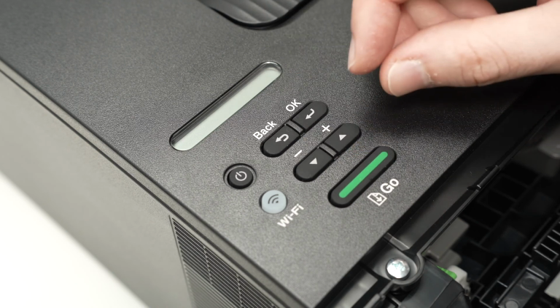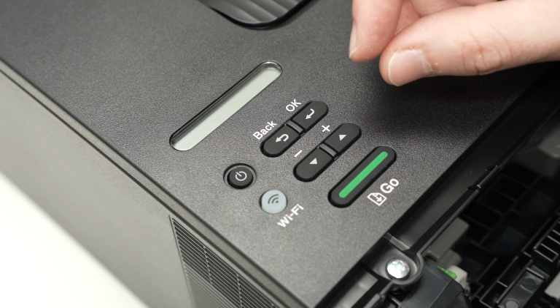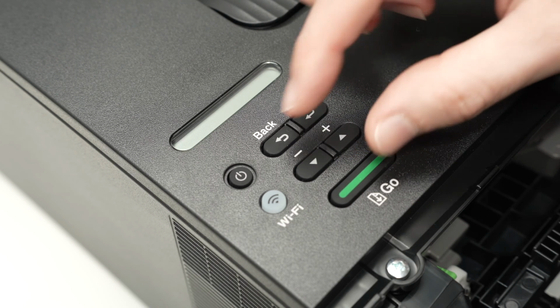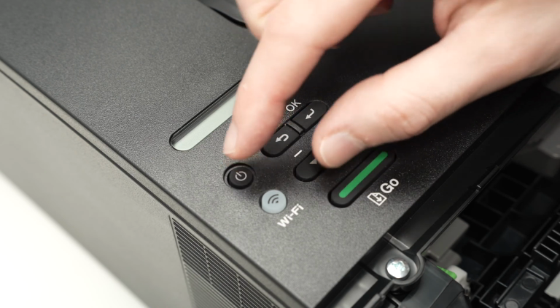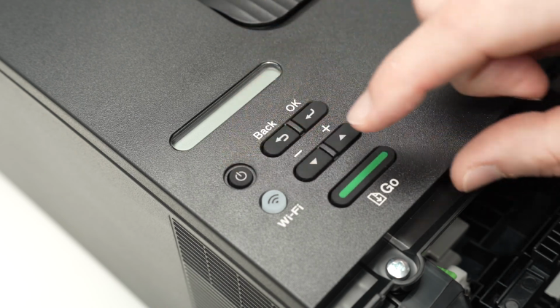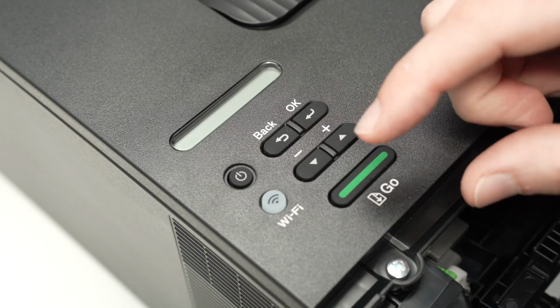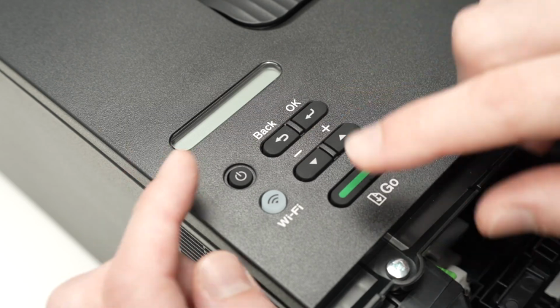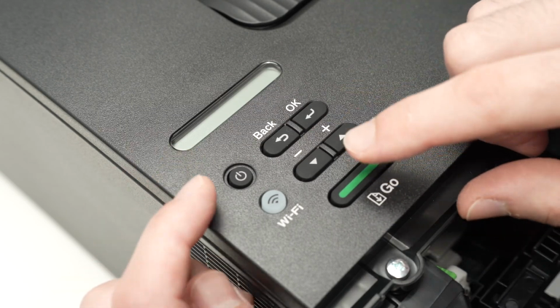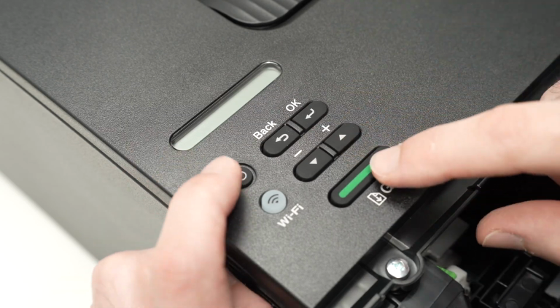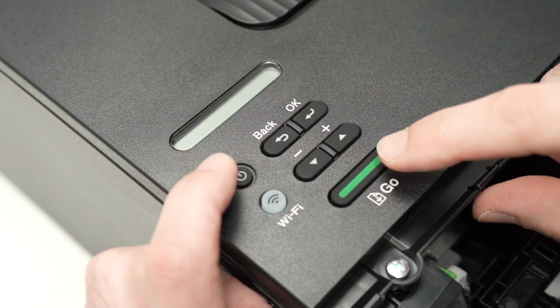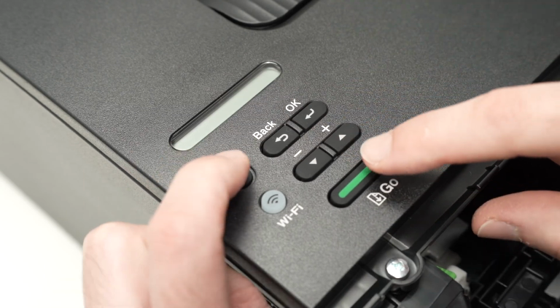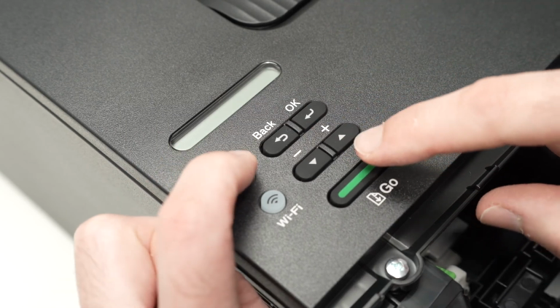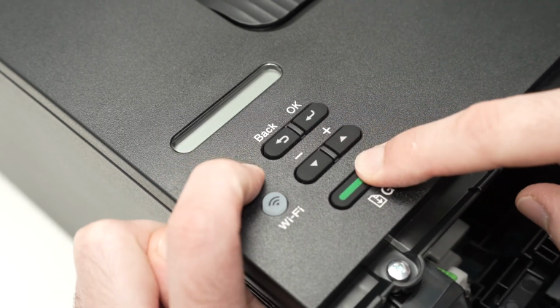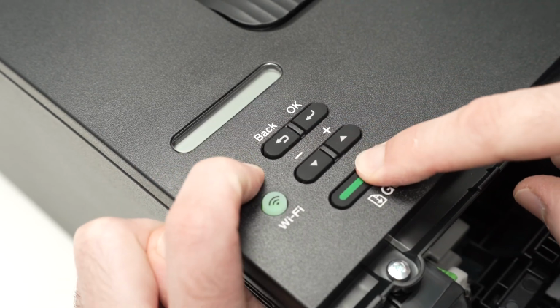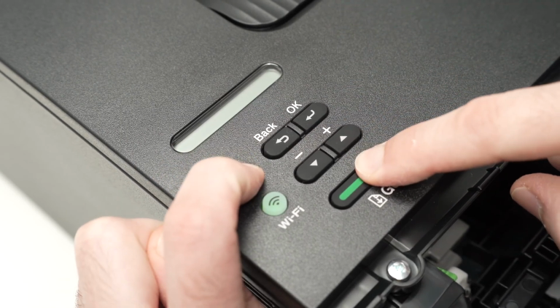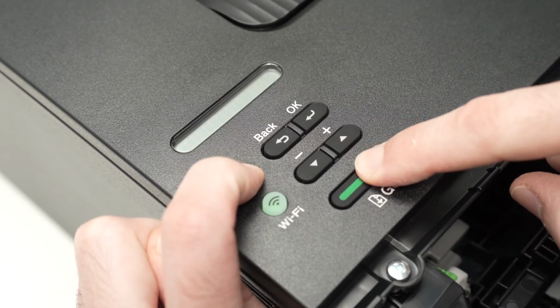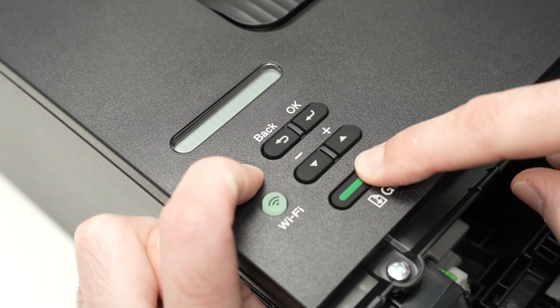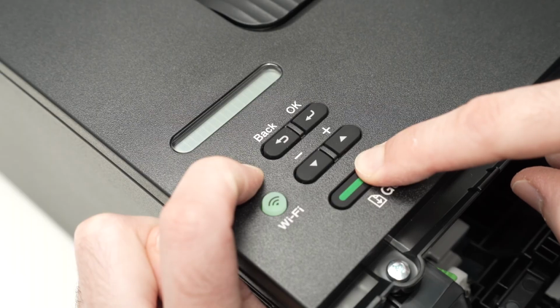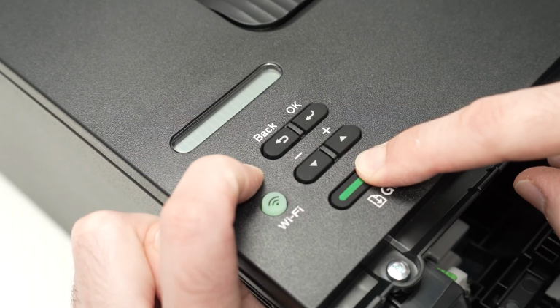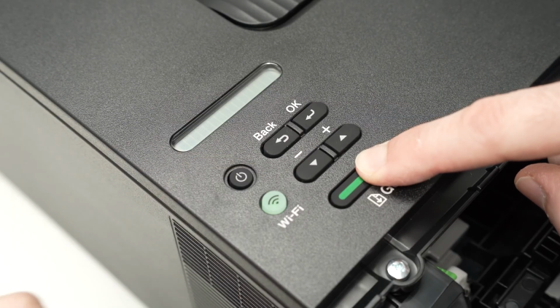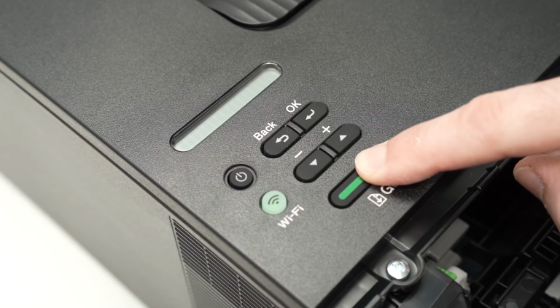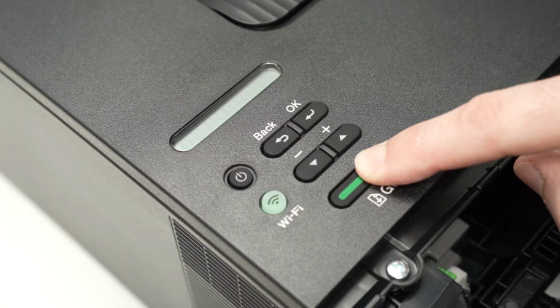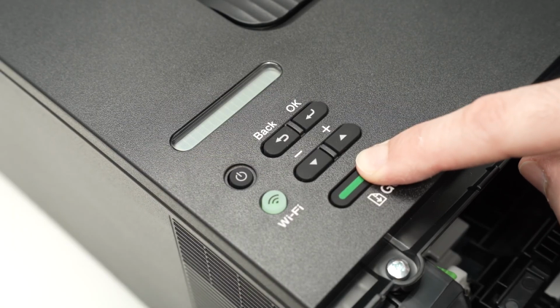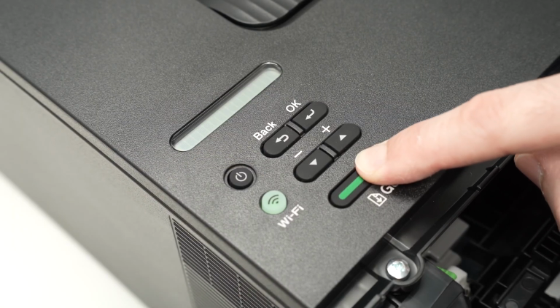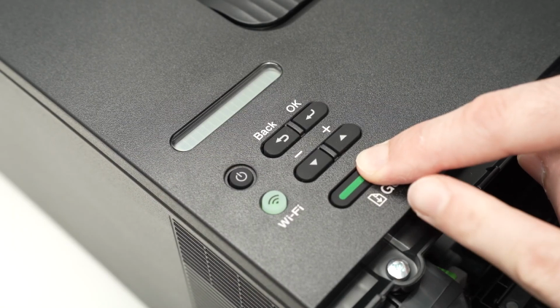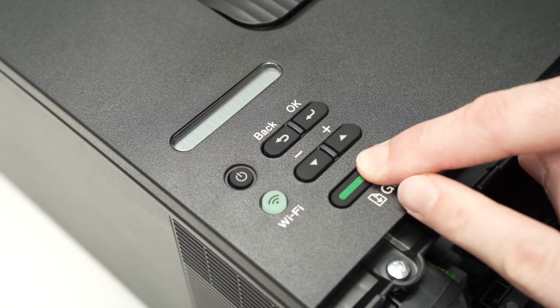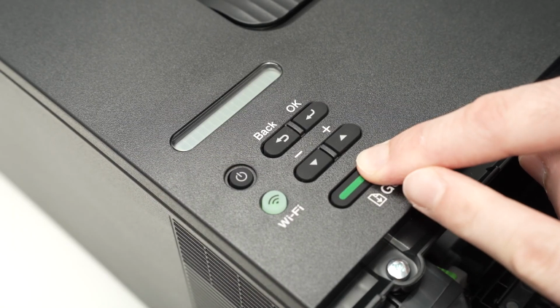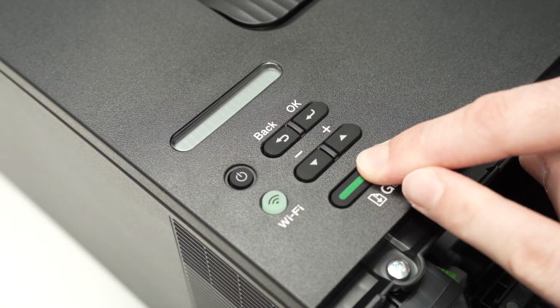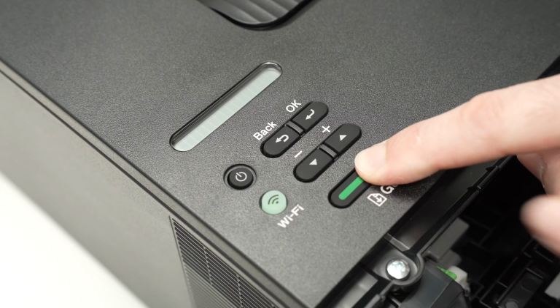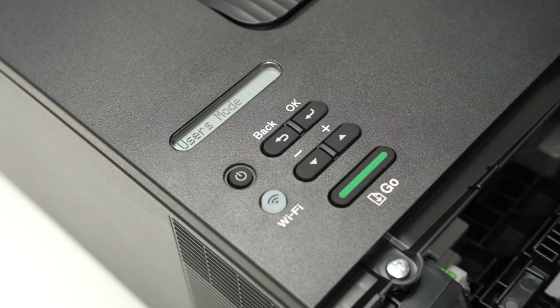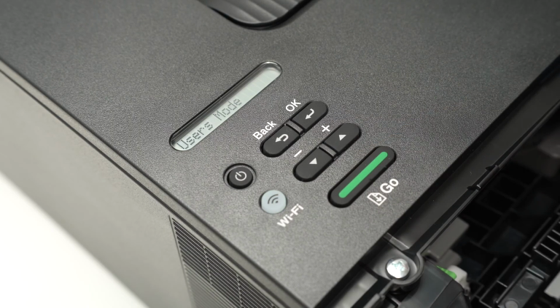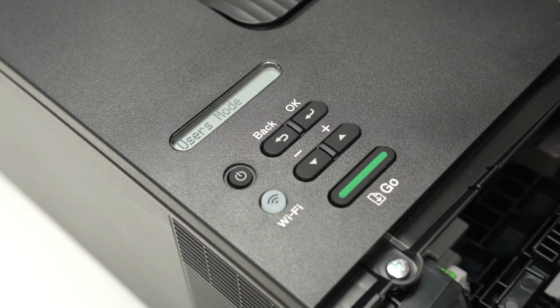Let me demonstrate — I'll use two fingers since it's easier to show. I keep both pressed for two seconds, then release the Power button, hold the Go button for three more seconds, then release it.